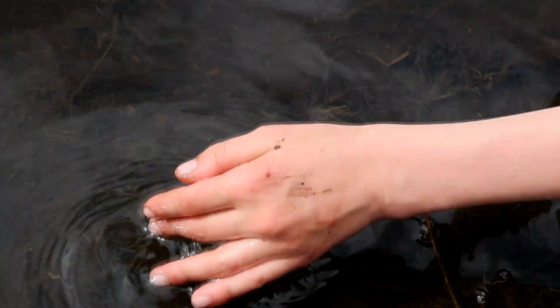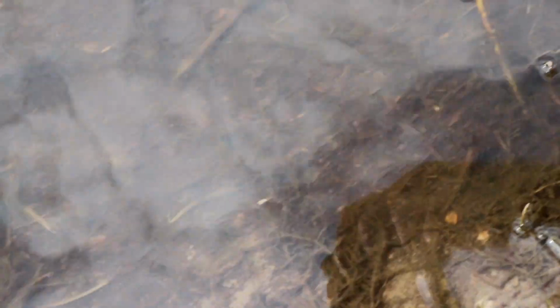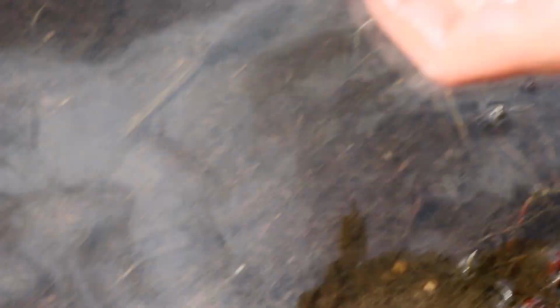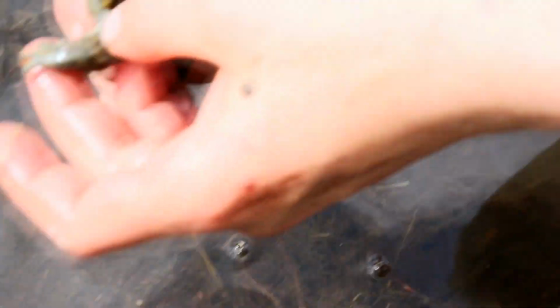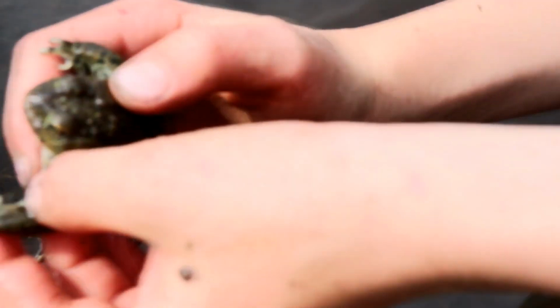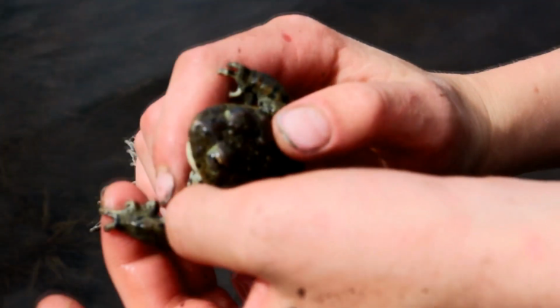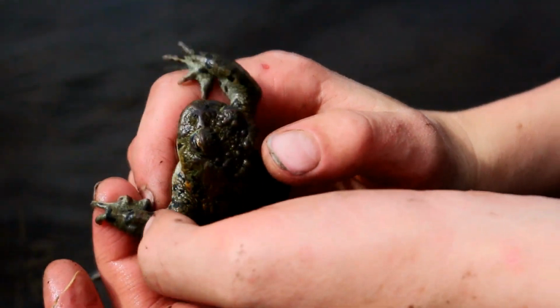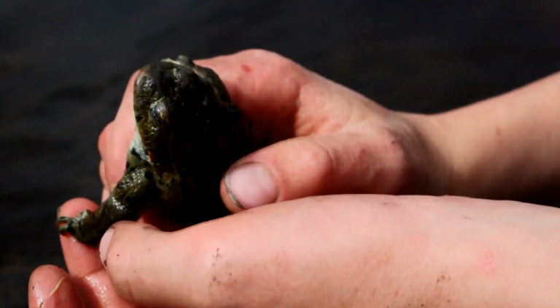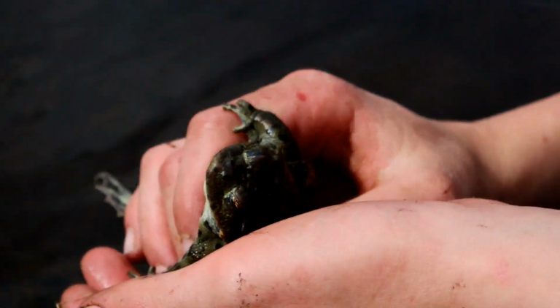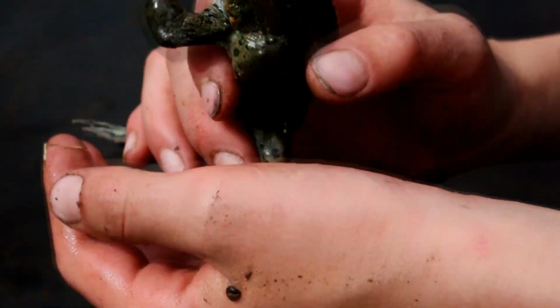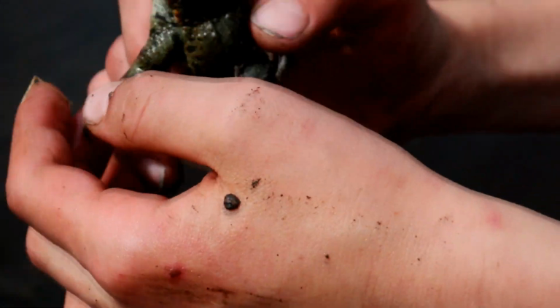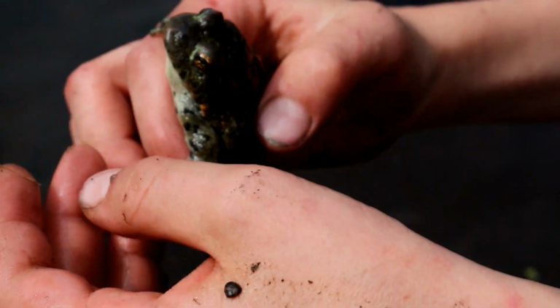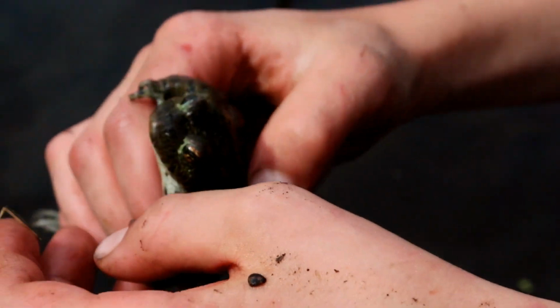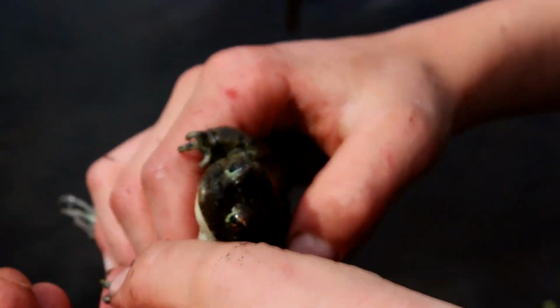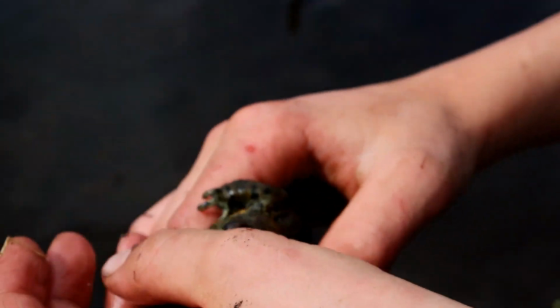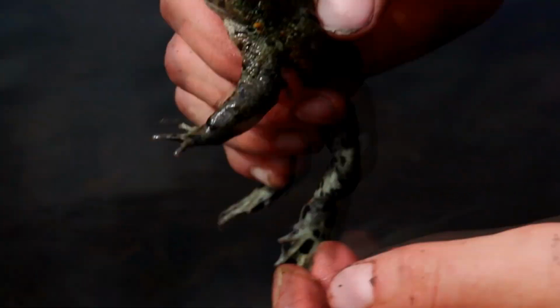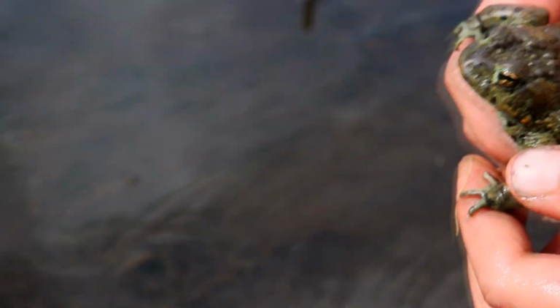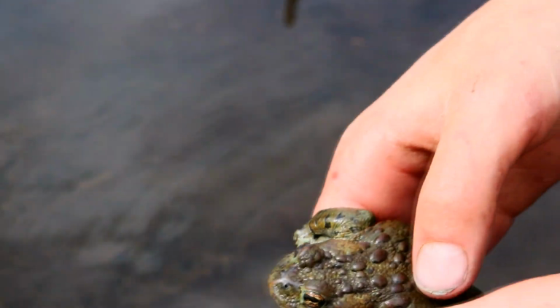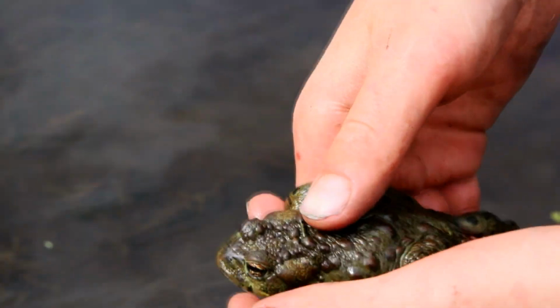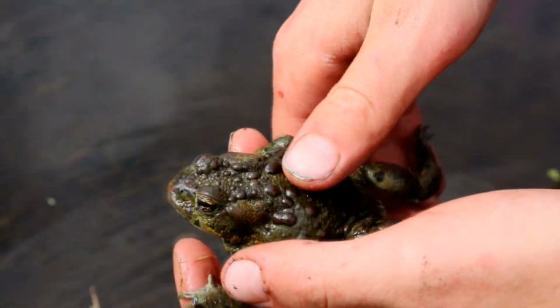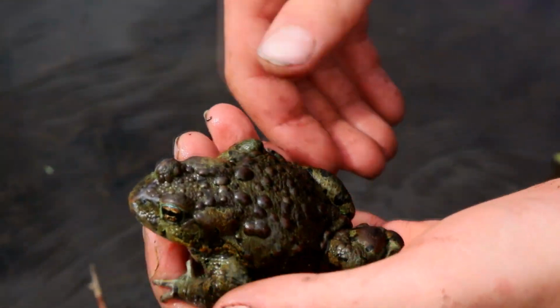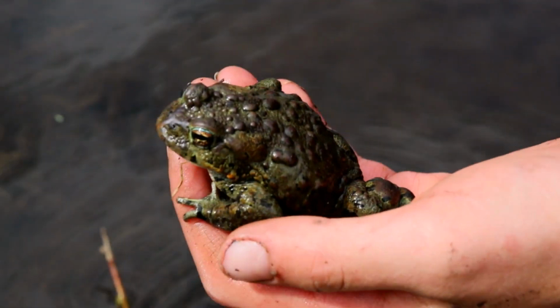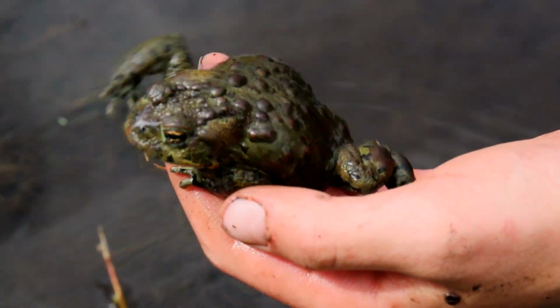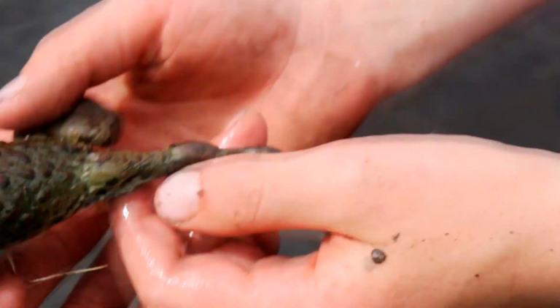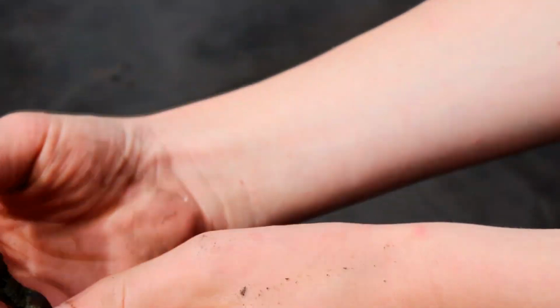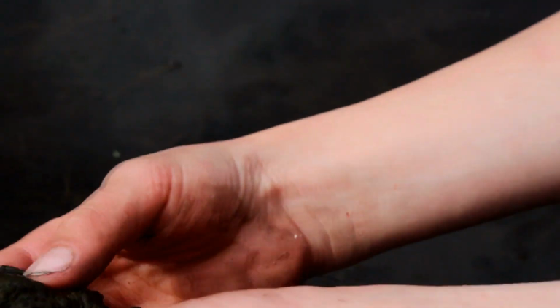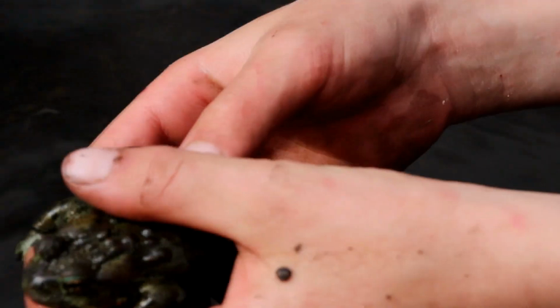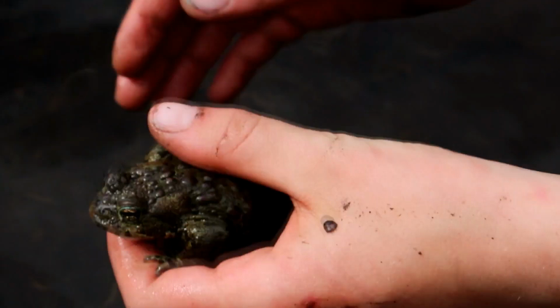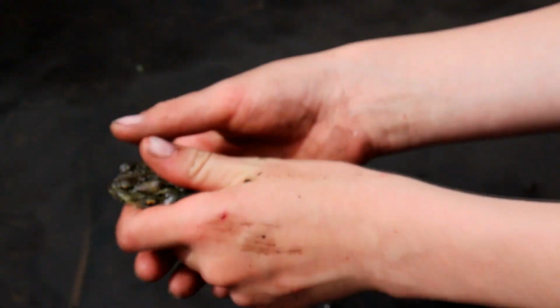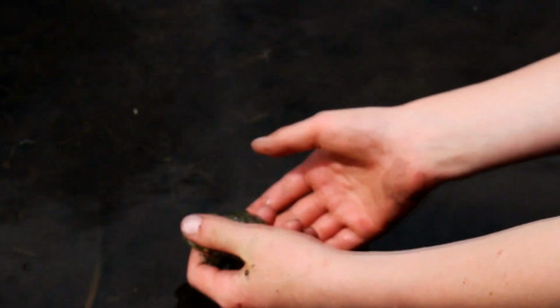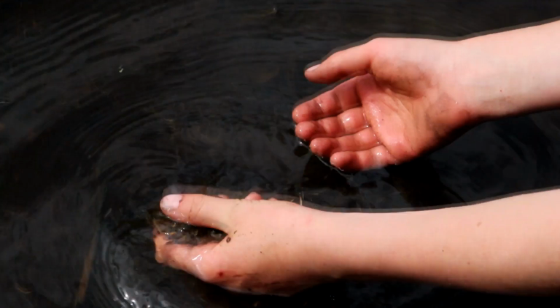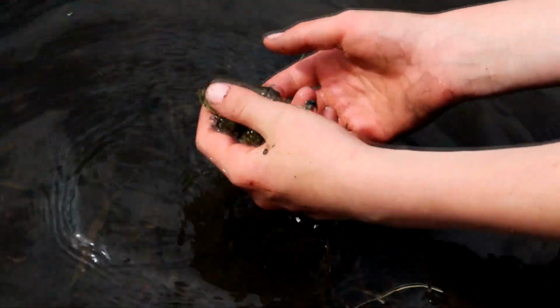The male uses these front feet — their forefeet — to hold around the armpits of the female, so that when the female swims or anything, he doesn't accidentally slip off.